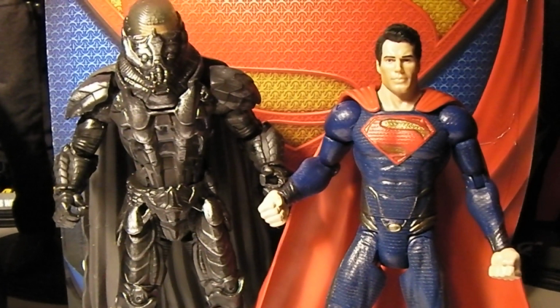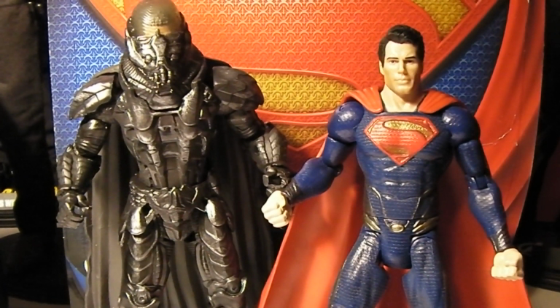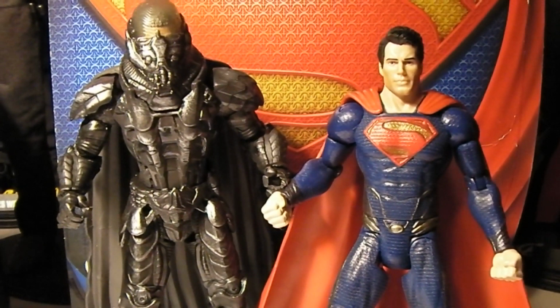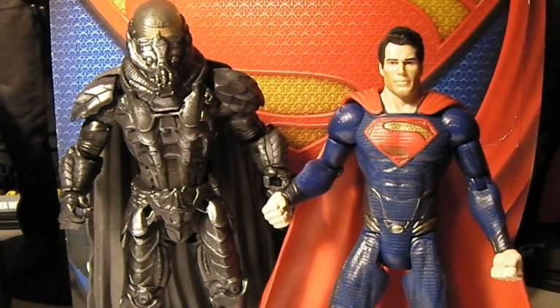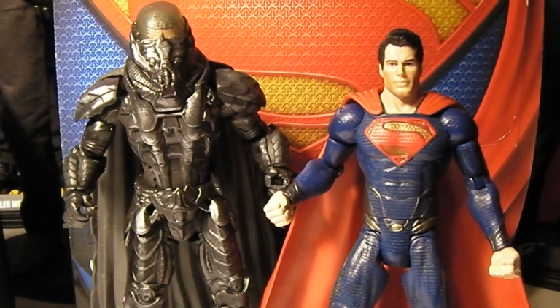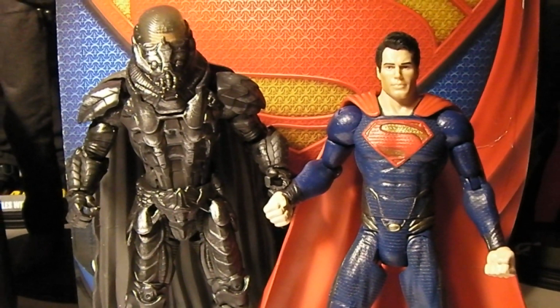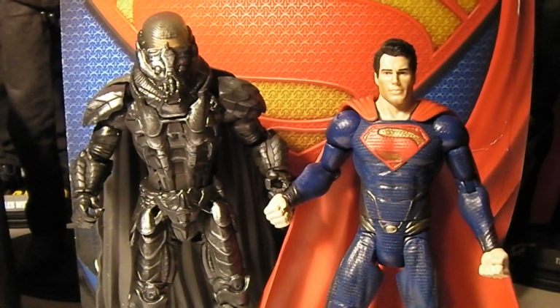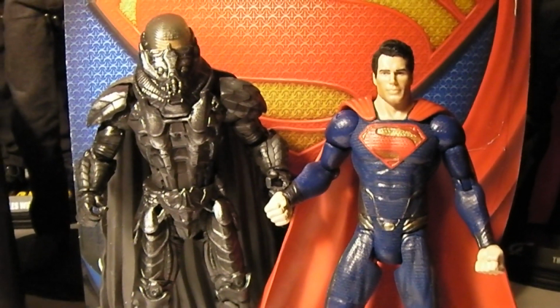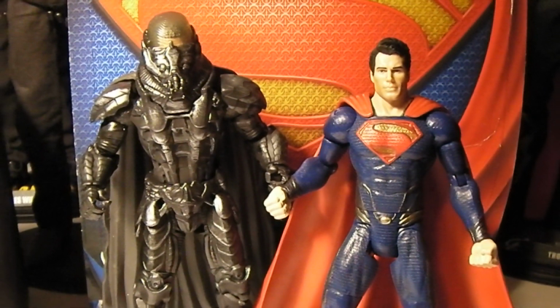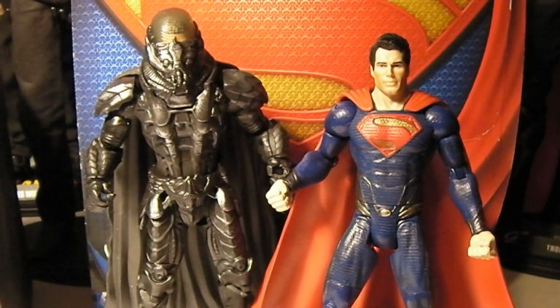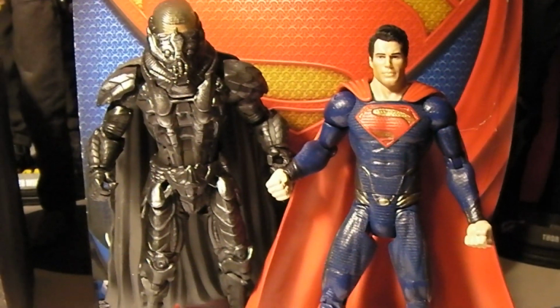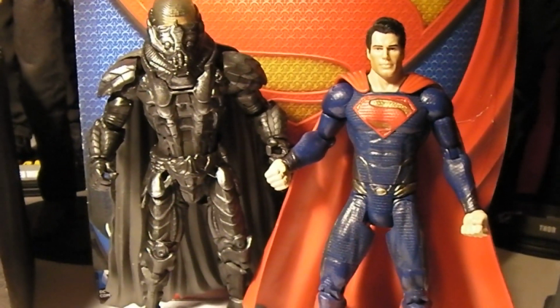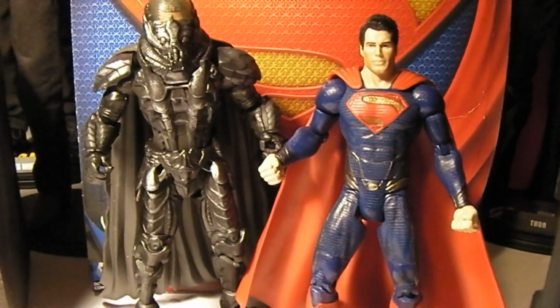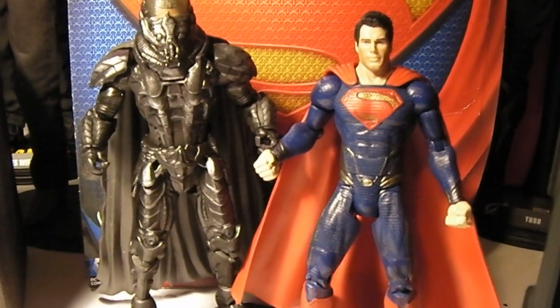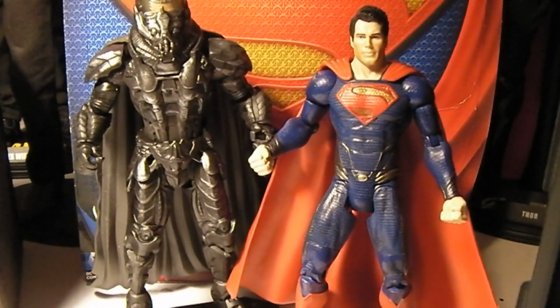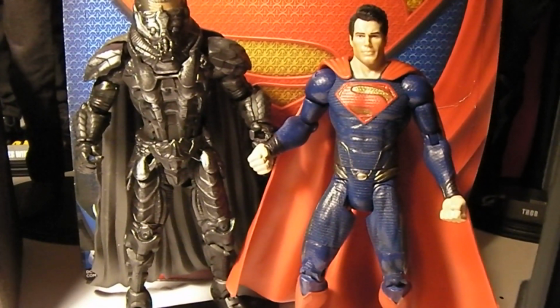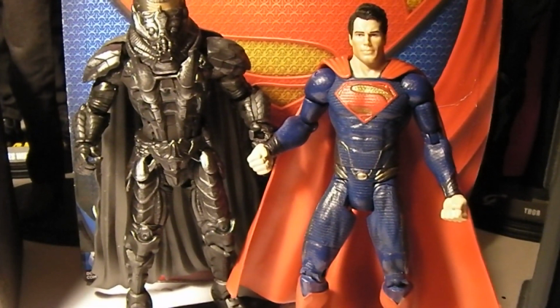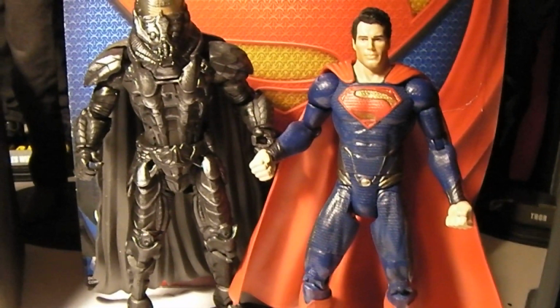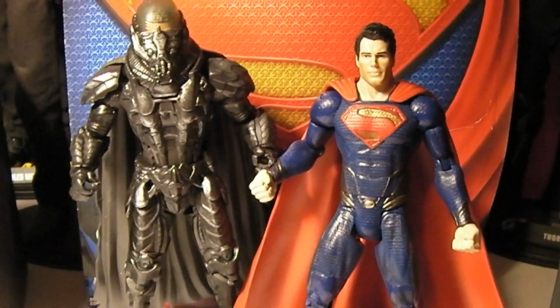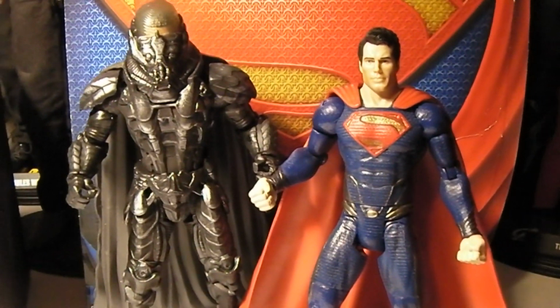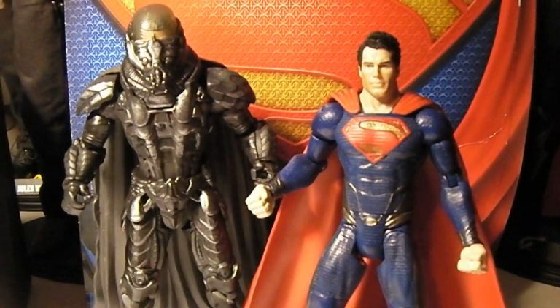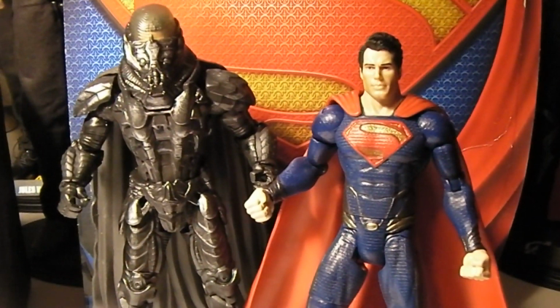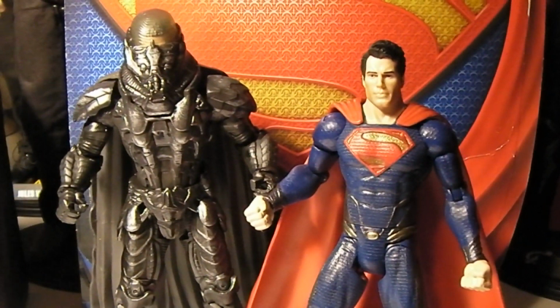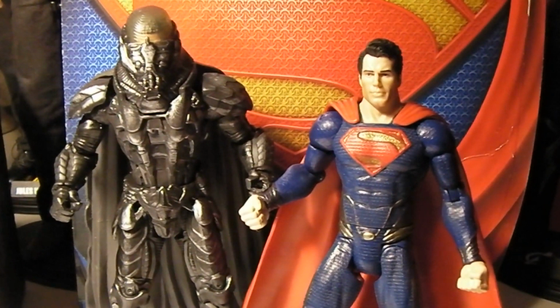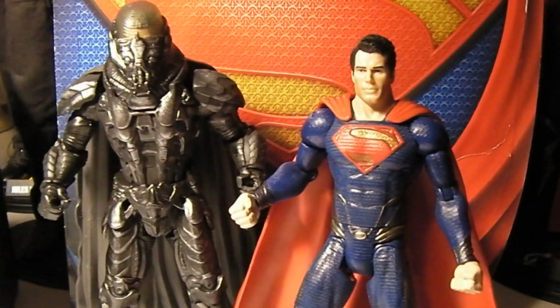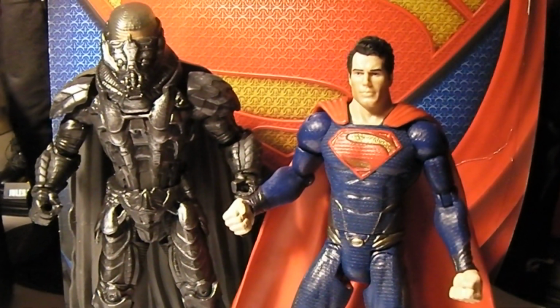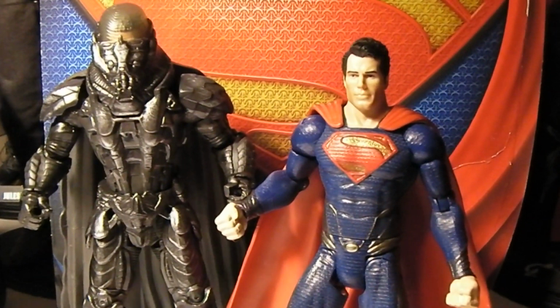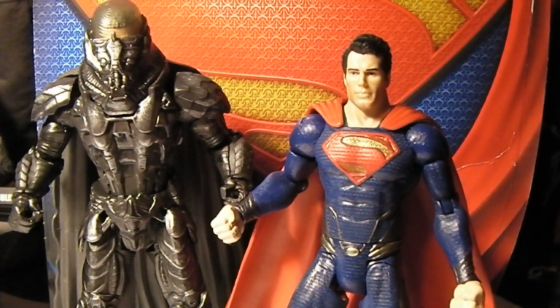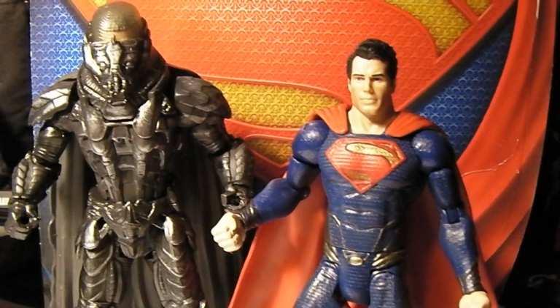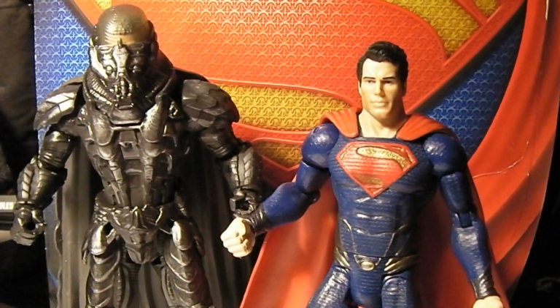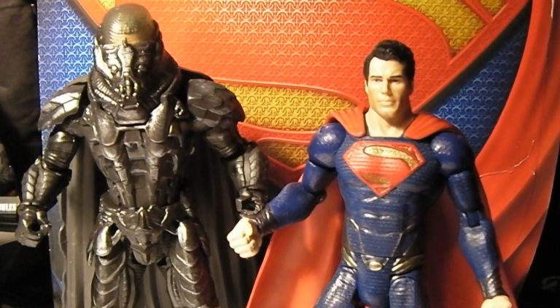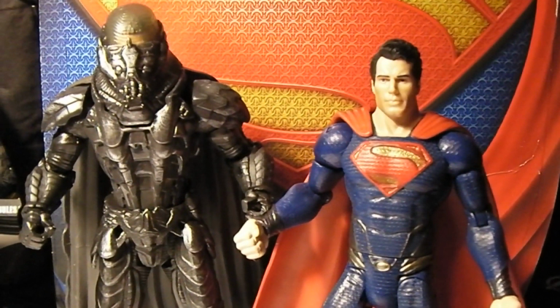There's a bunch of other Man of Steel items out right now, but they're more for little kids, I think. But for the more mature collectors, I think these are a little cooler.